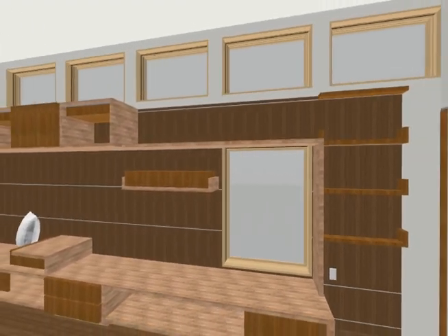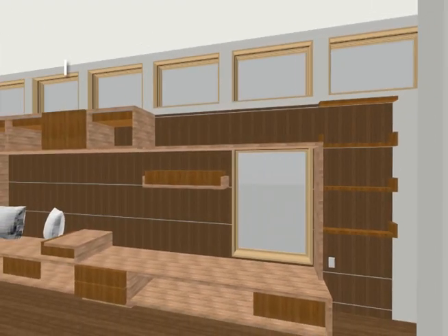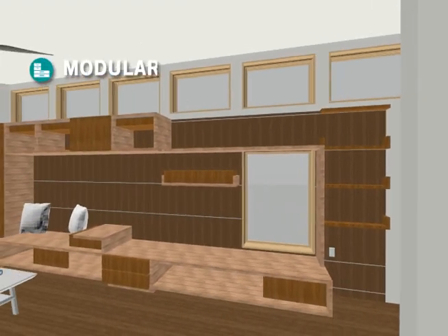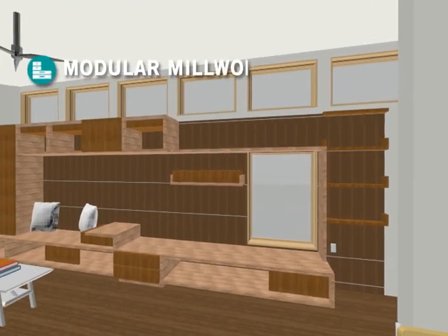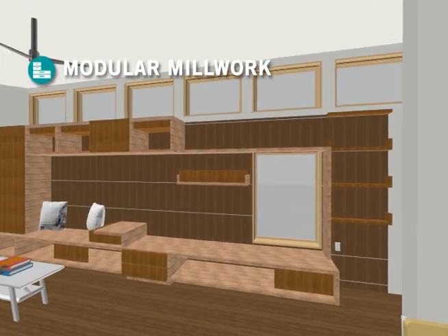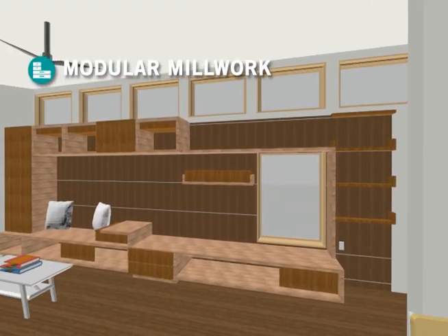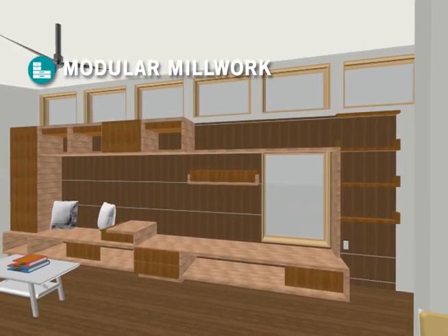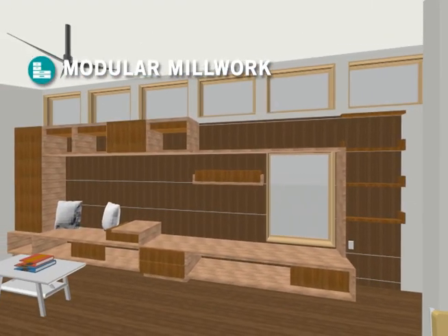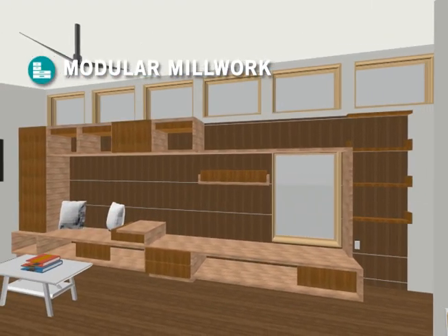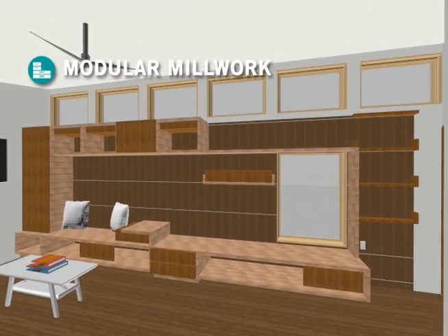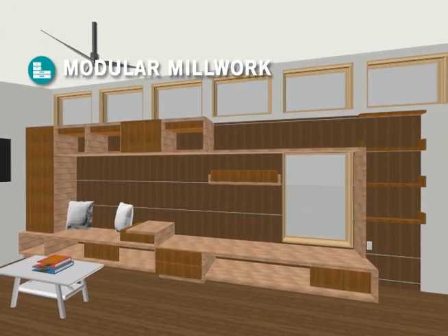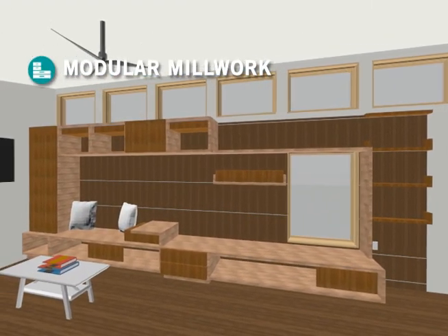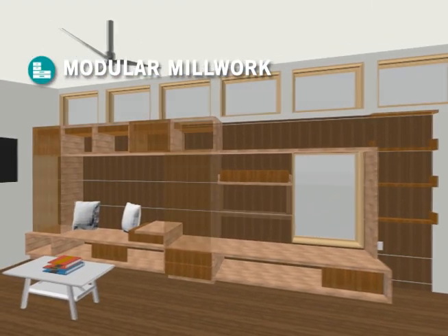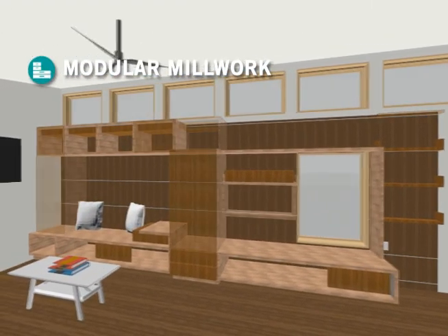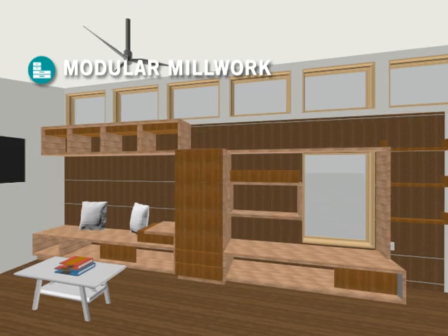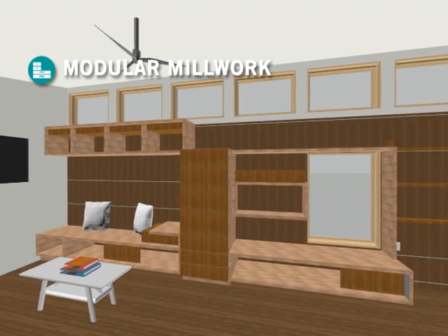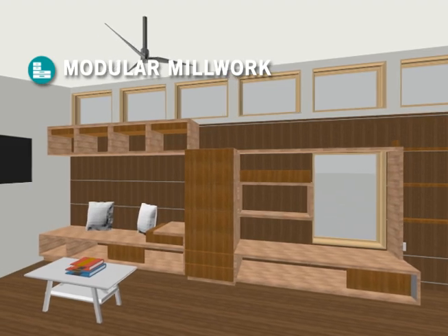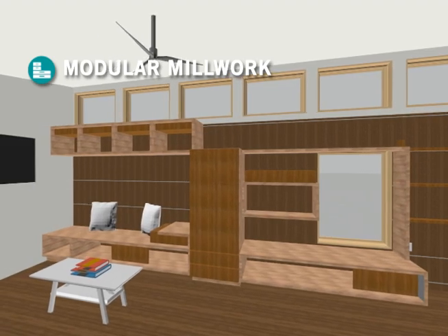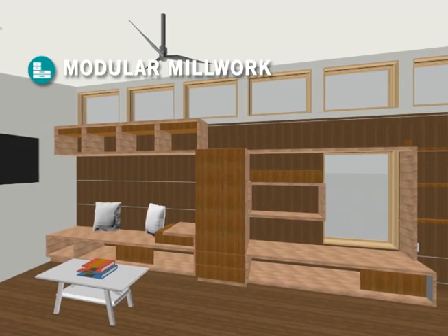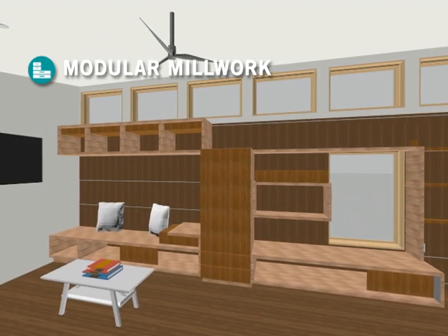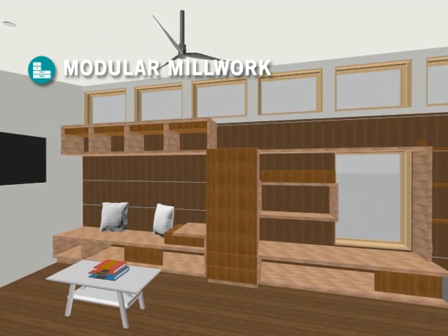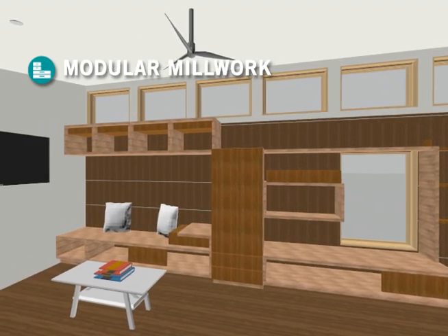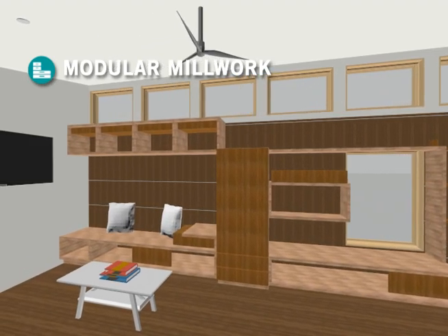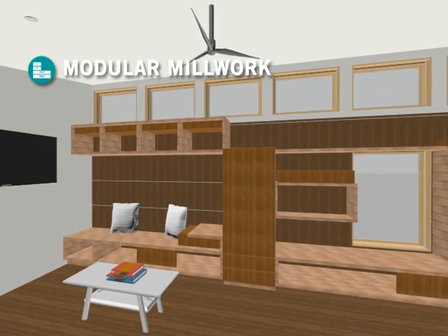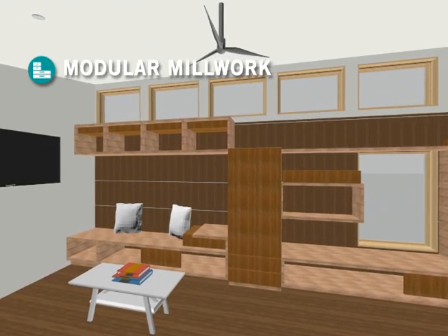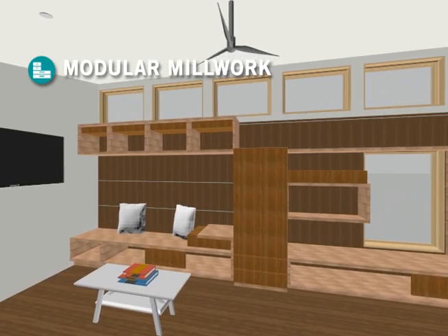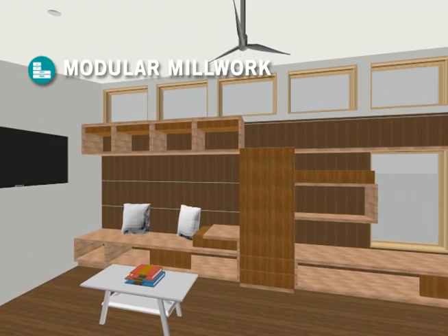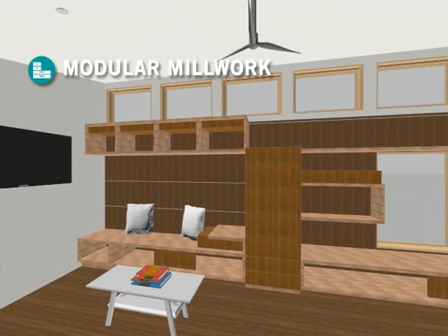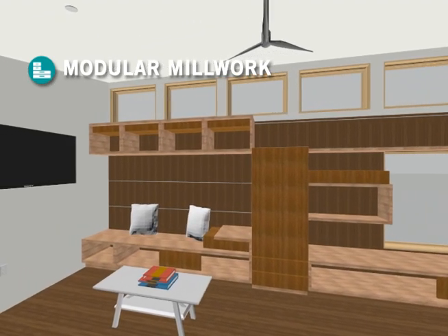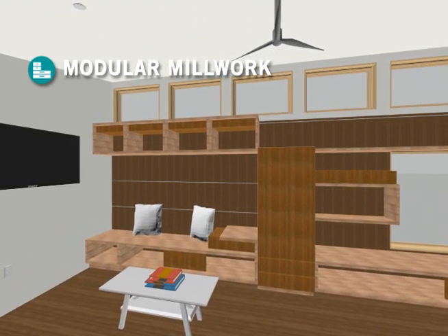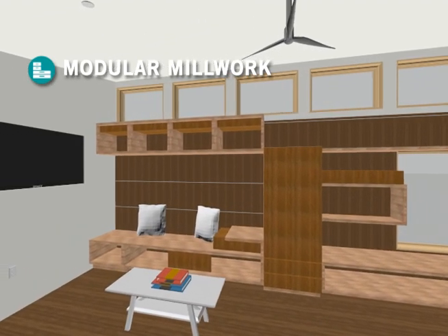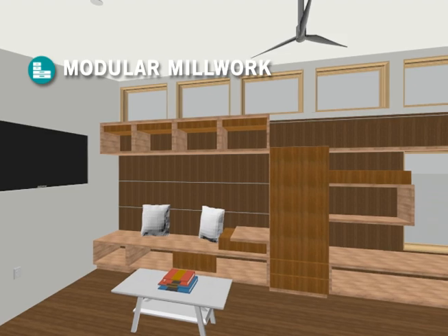The living room features a modular furniture system that can be reconfigured over time. This system allows the house to adapt based on the needs of the users.